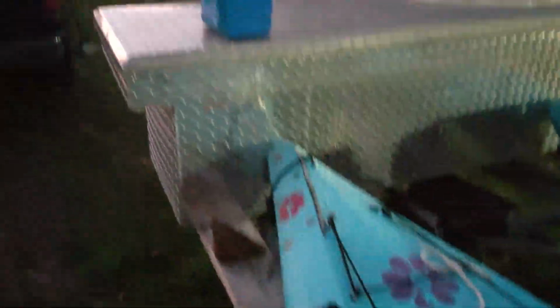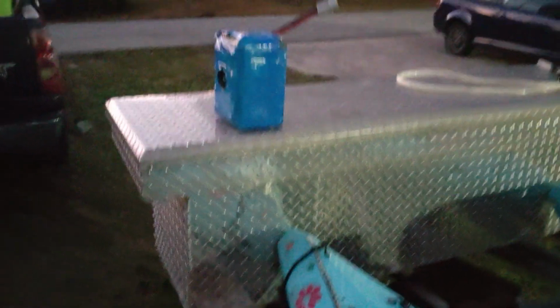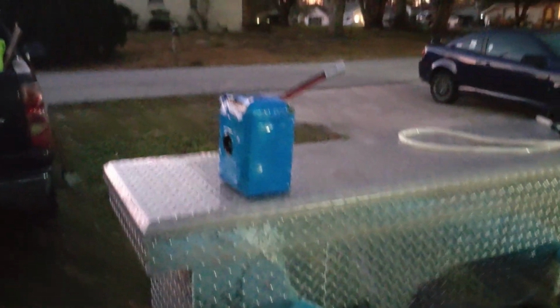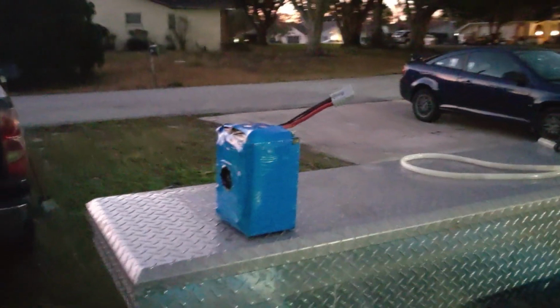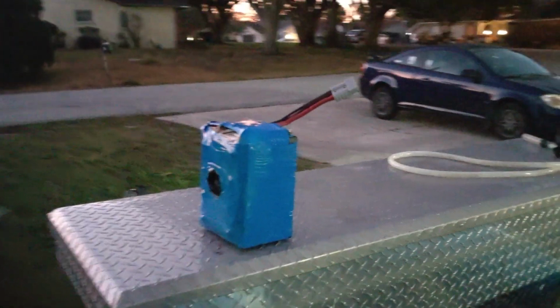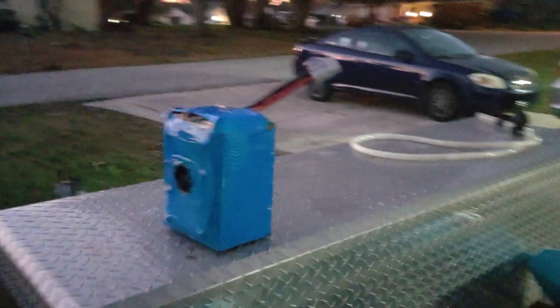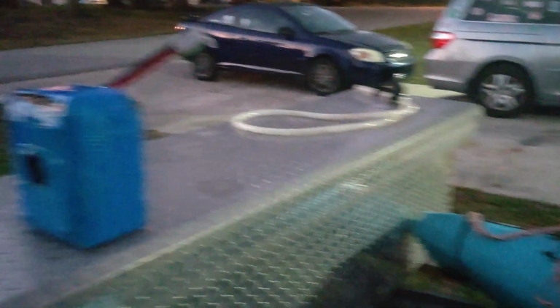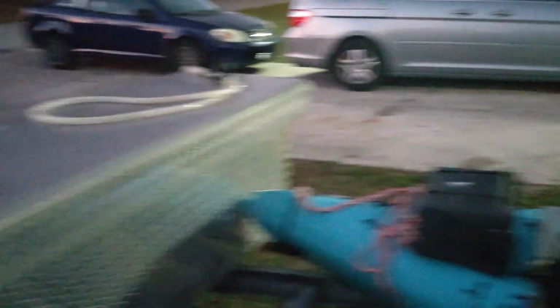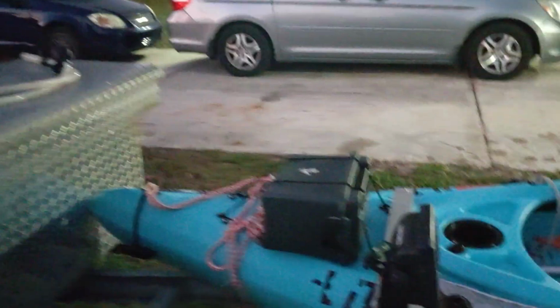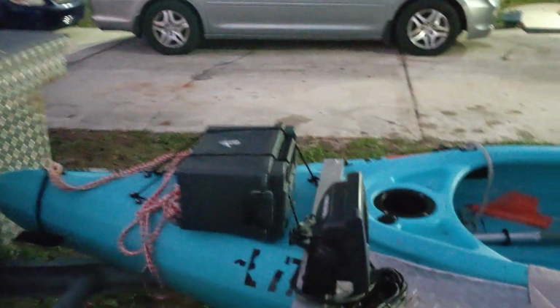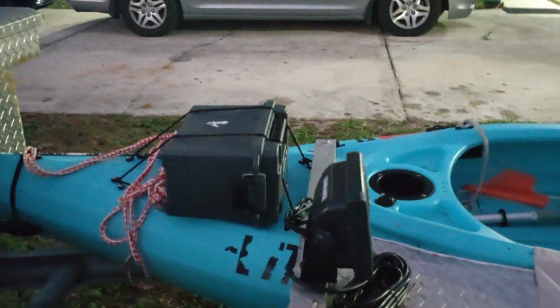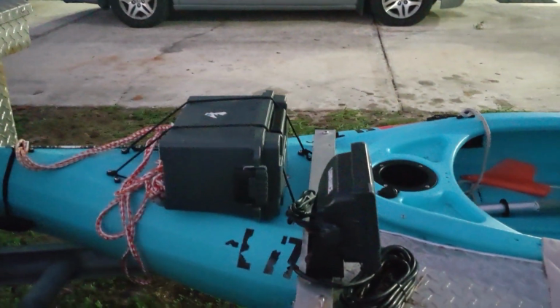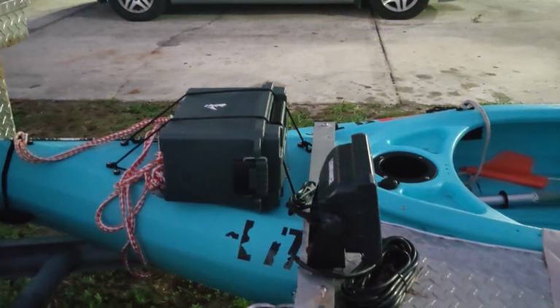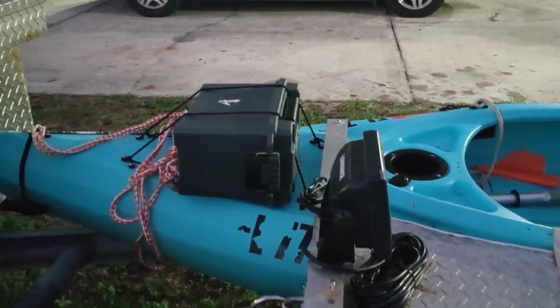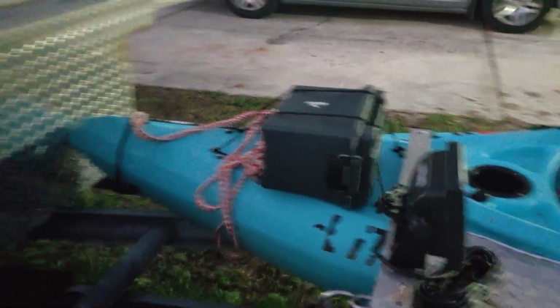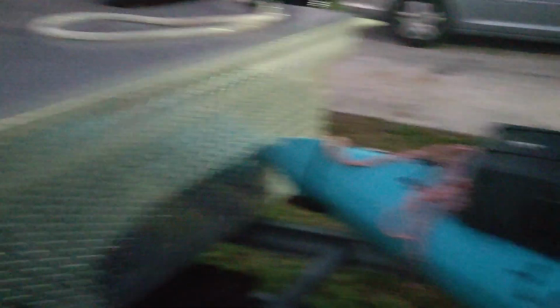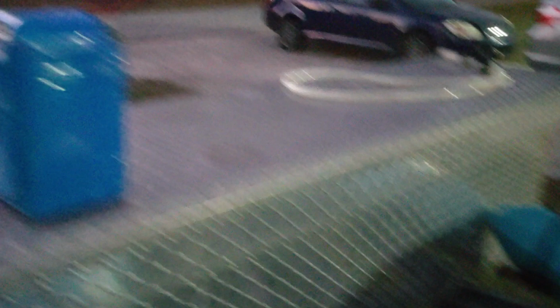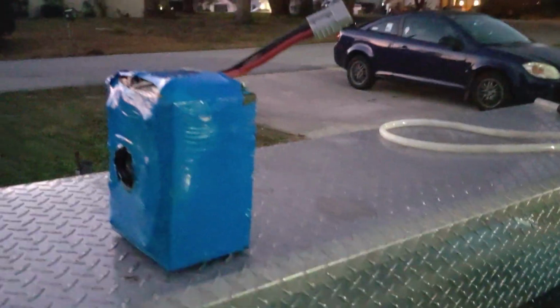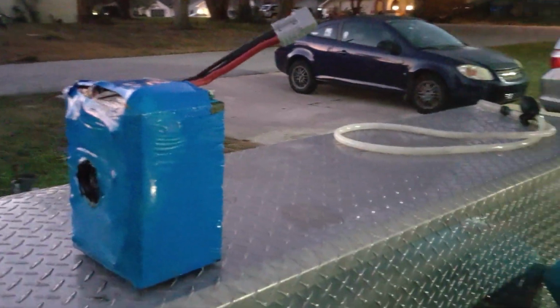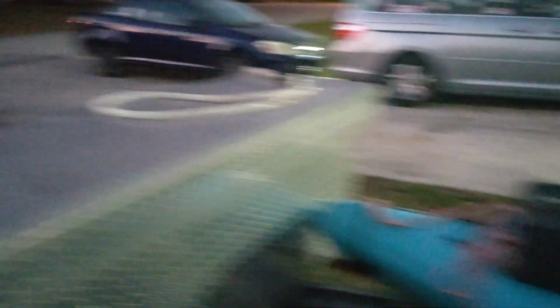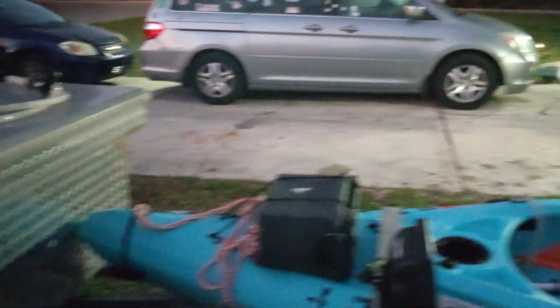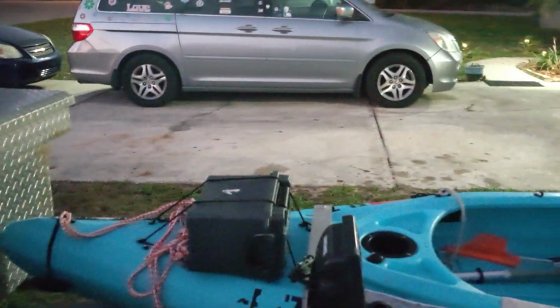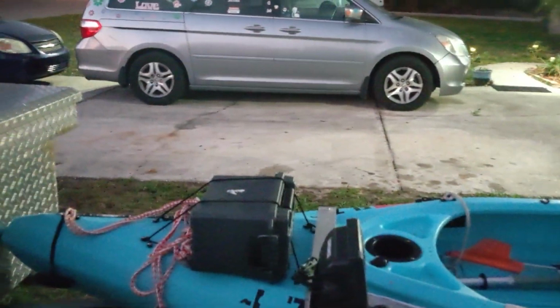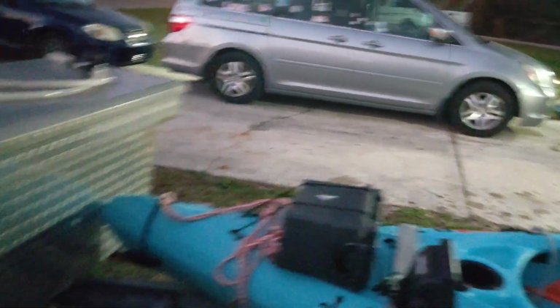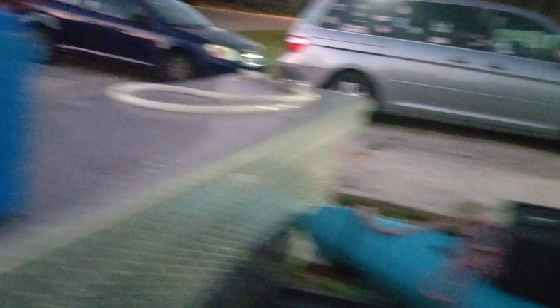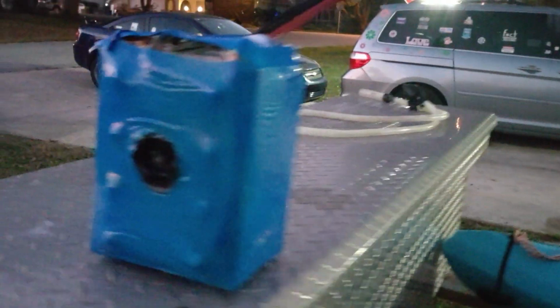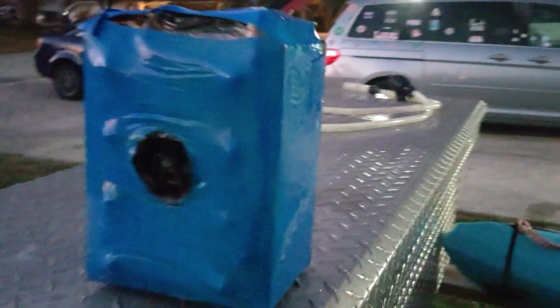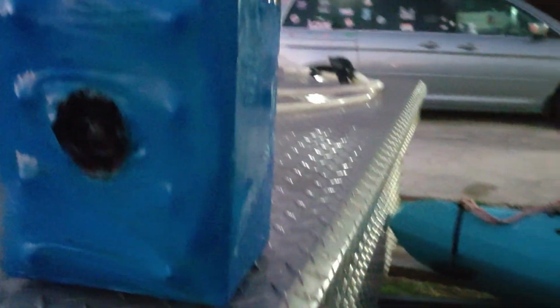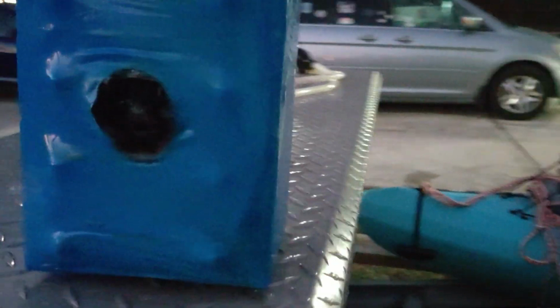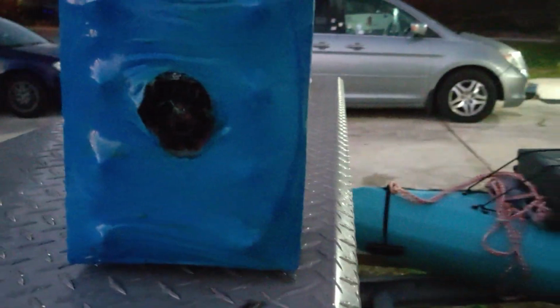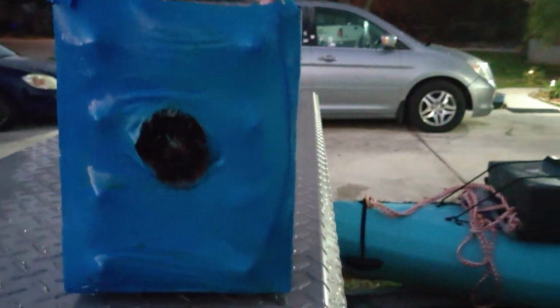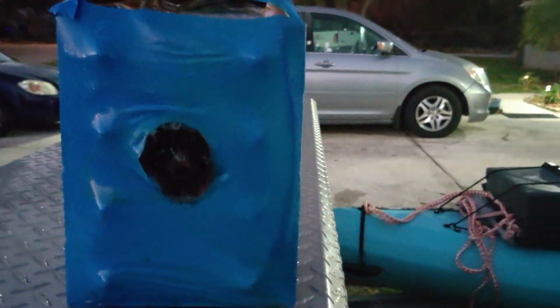So now I've got to go and get a whole bunch of those cases and put all of these batteries in them so they don't do that.